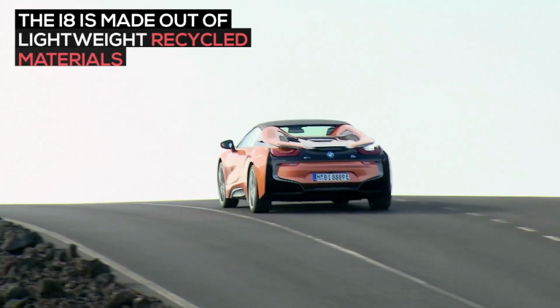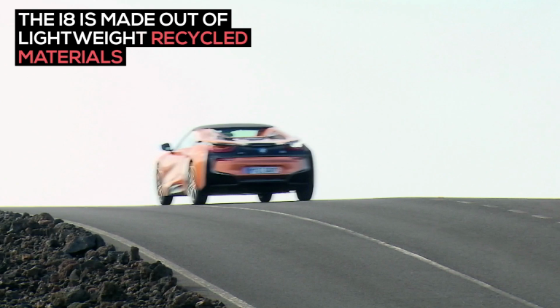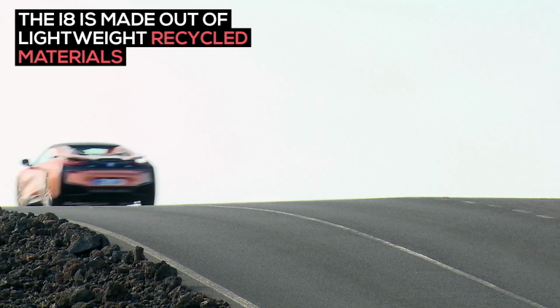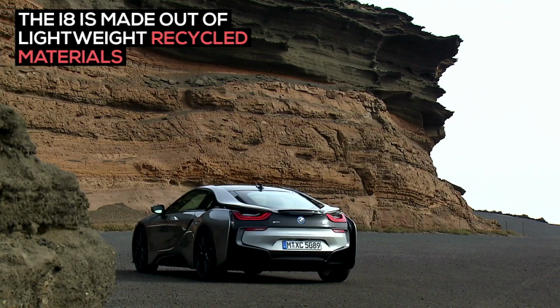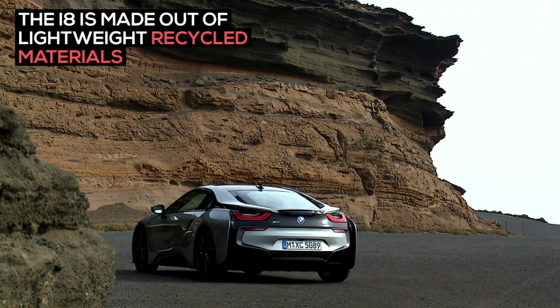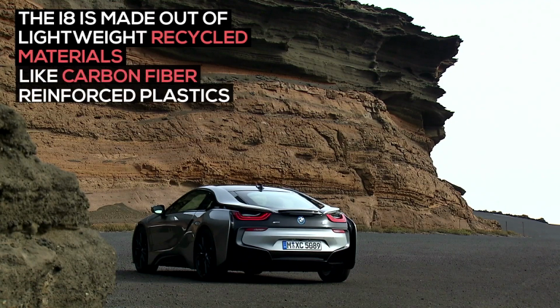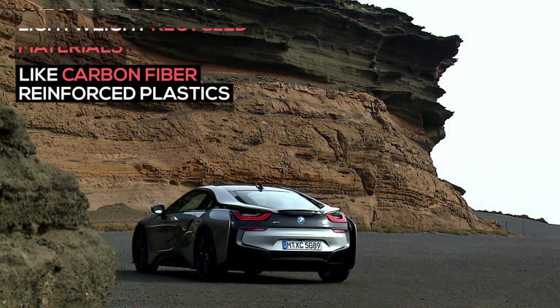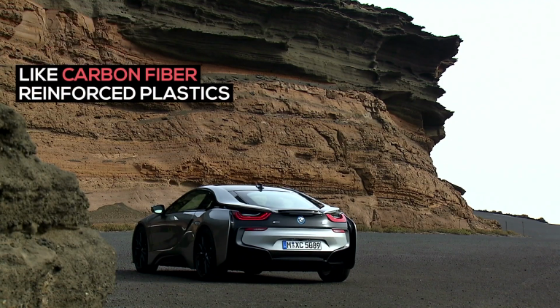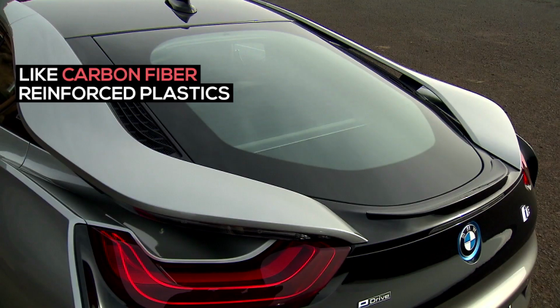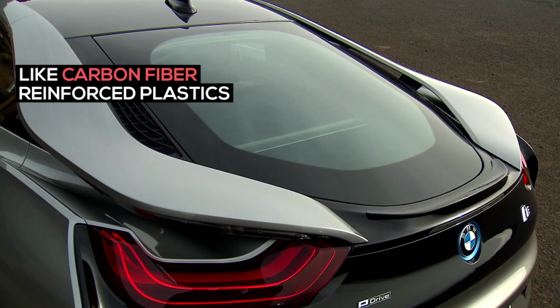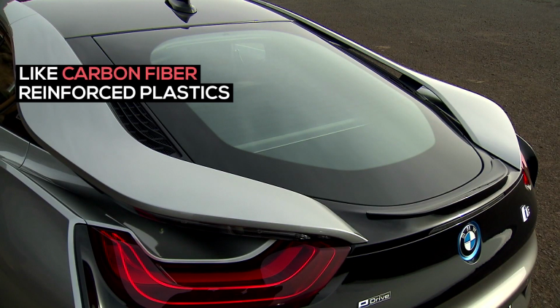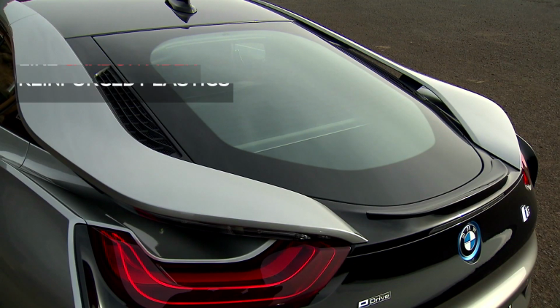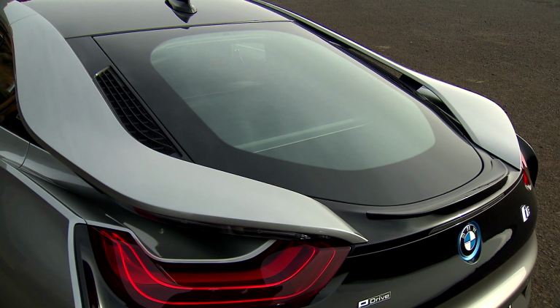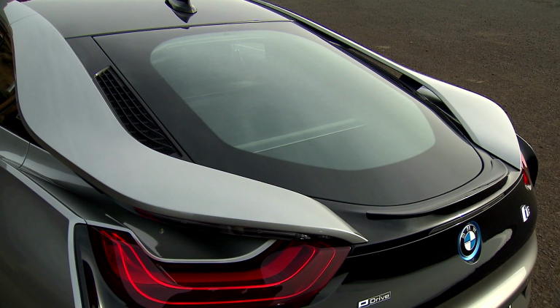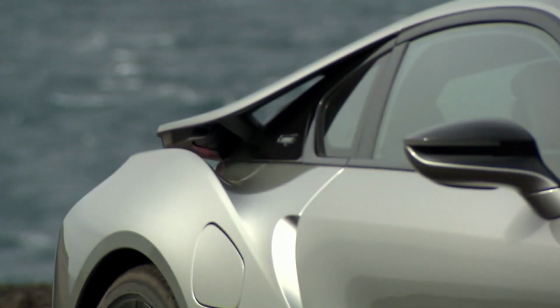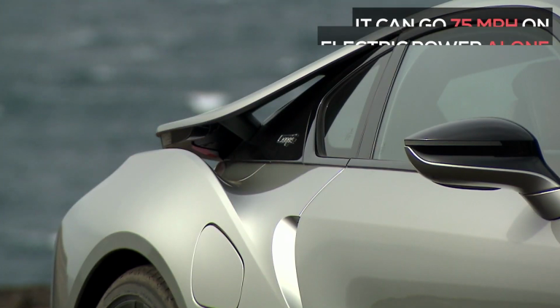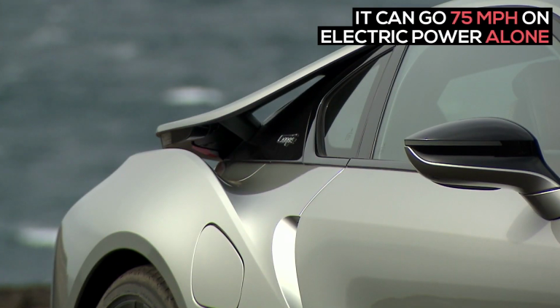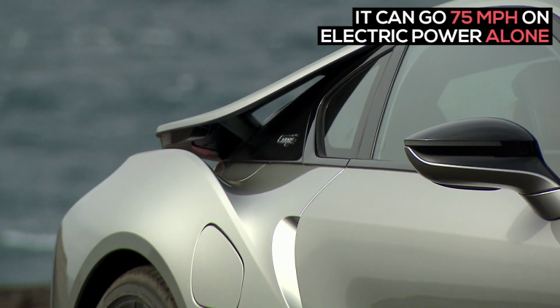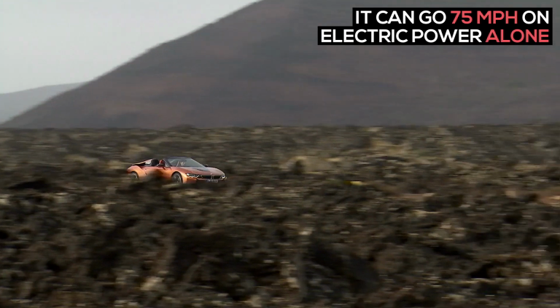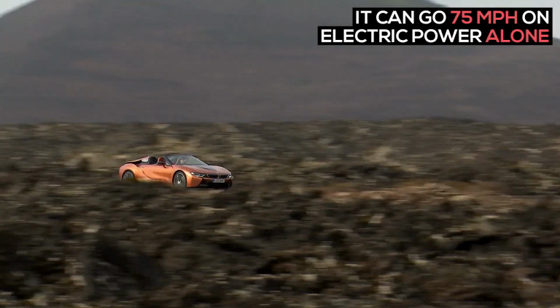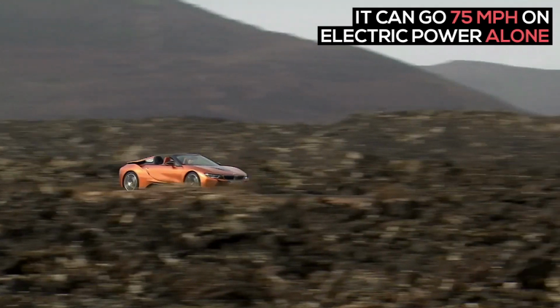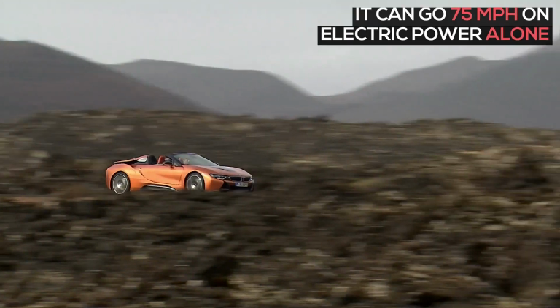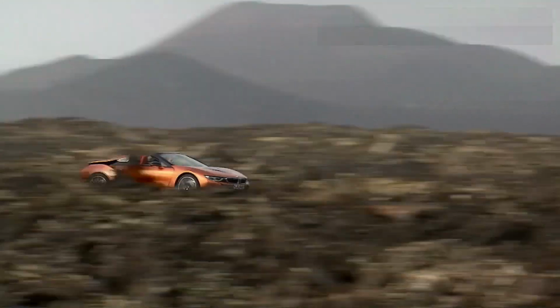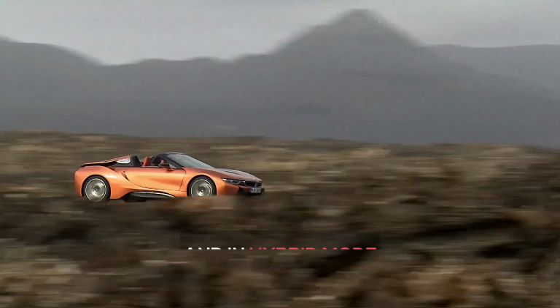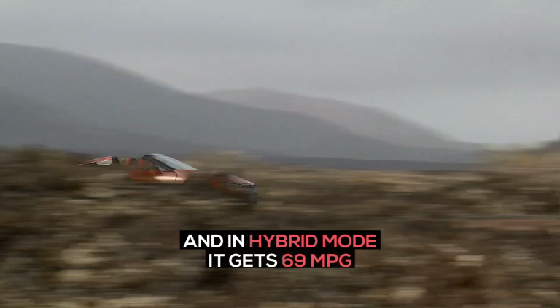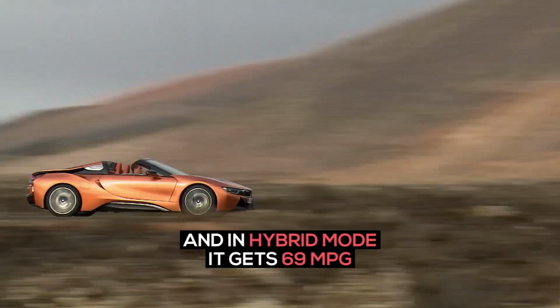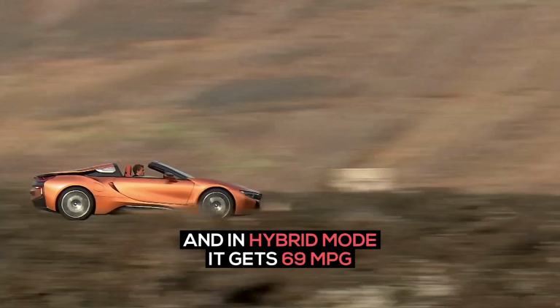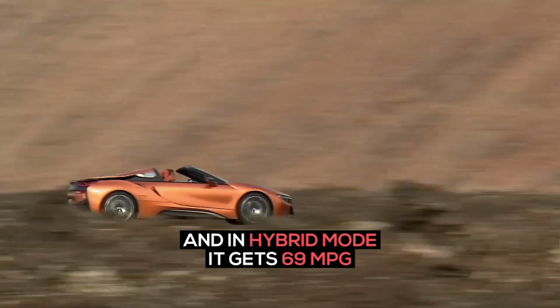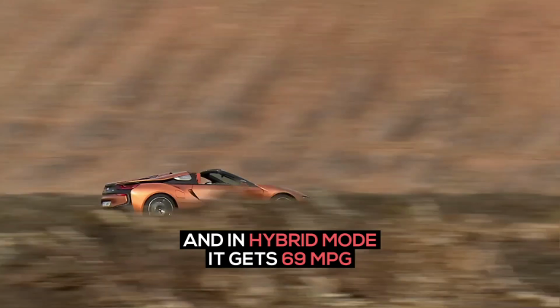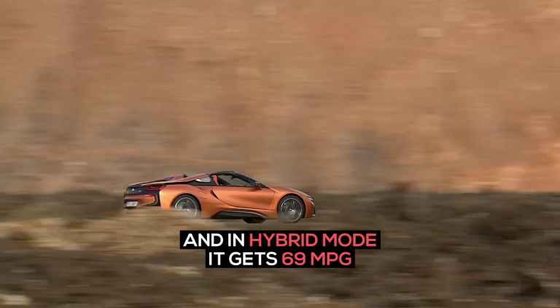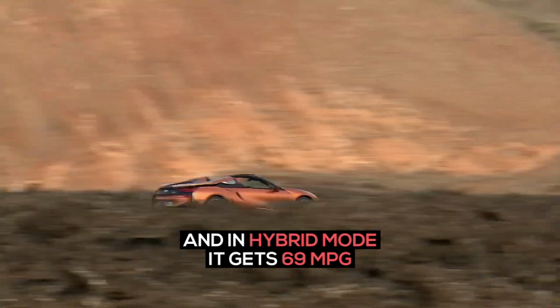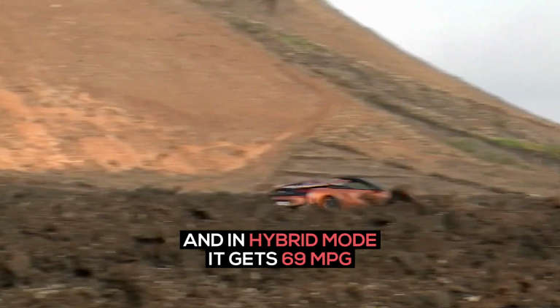The i8 is made out of lightweight recycled materials like carbon fiber reinforced plastics. It can go 75 miles per hour on electric power alone, and in hybrid mode it gets 69 miles per gallon.